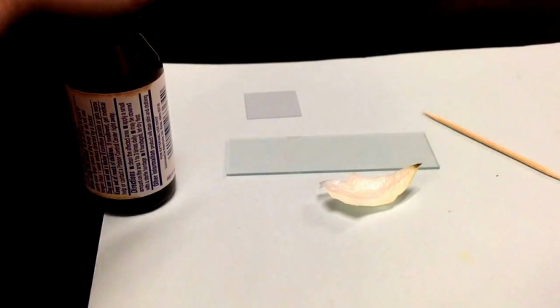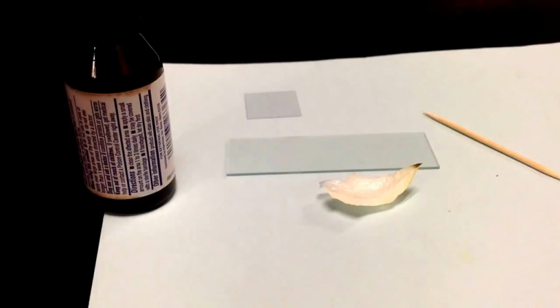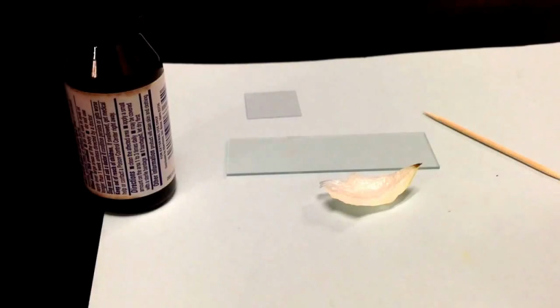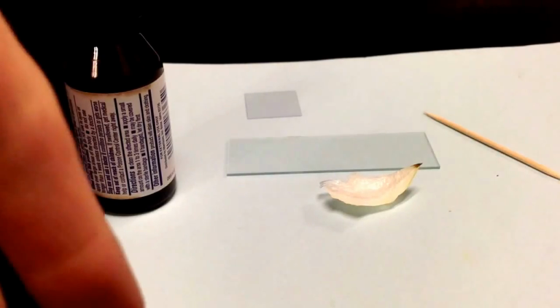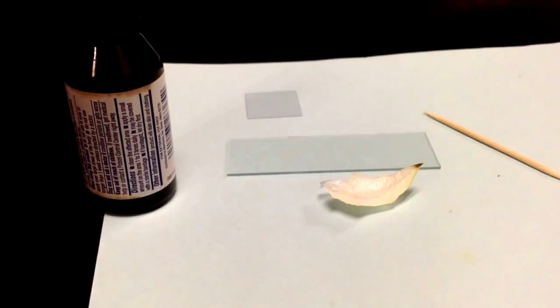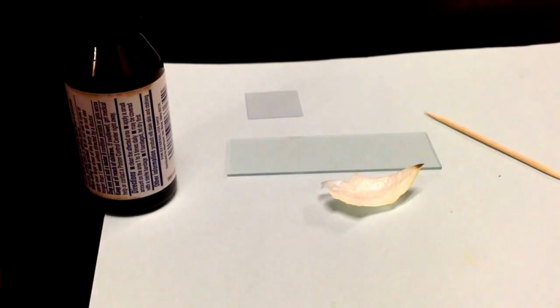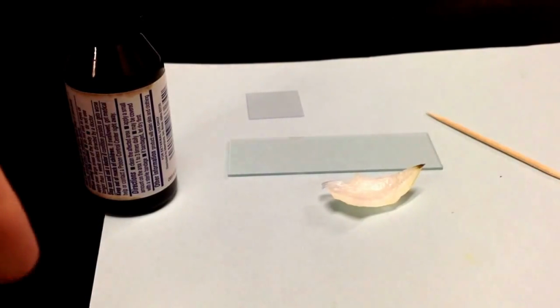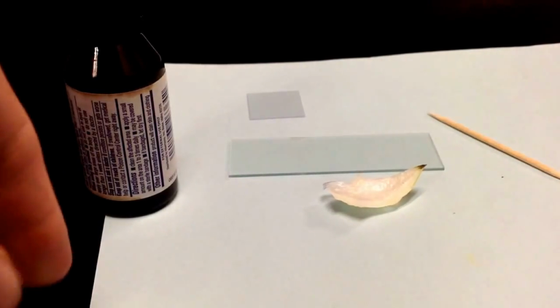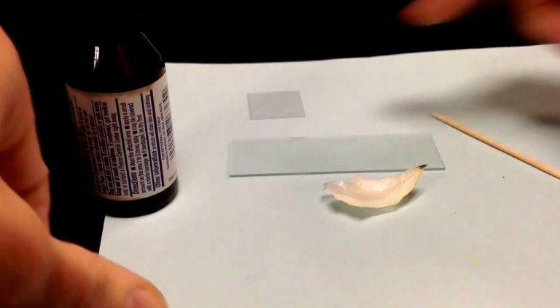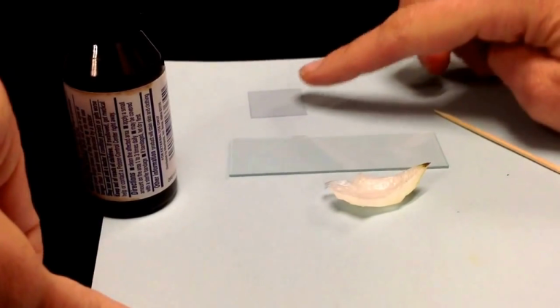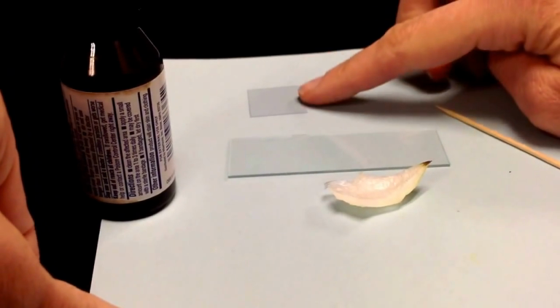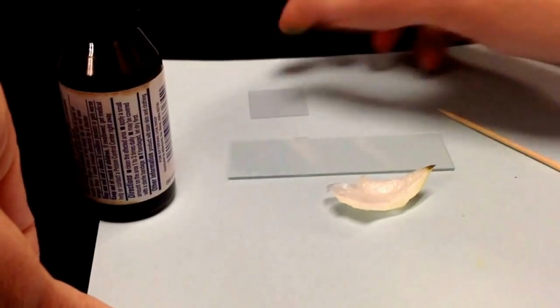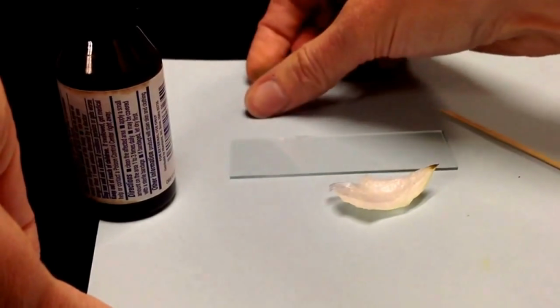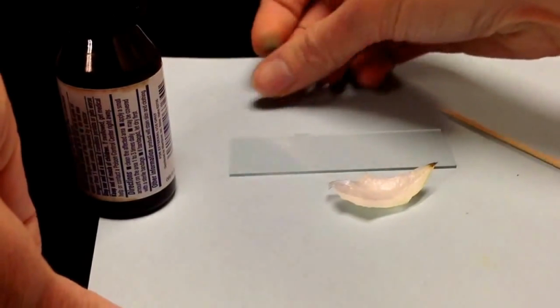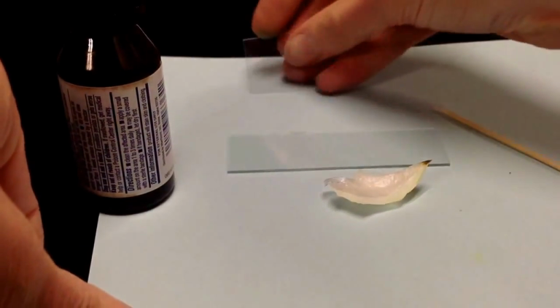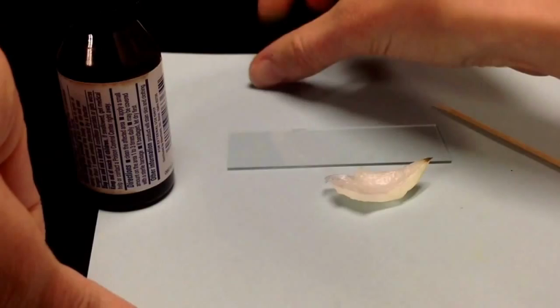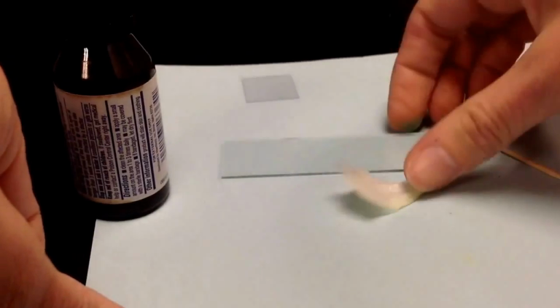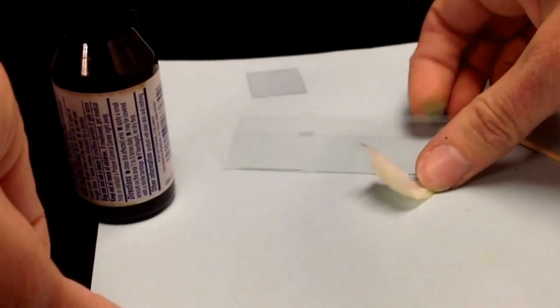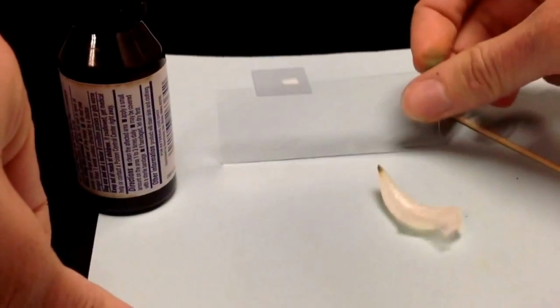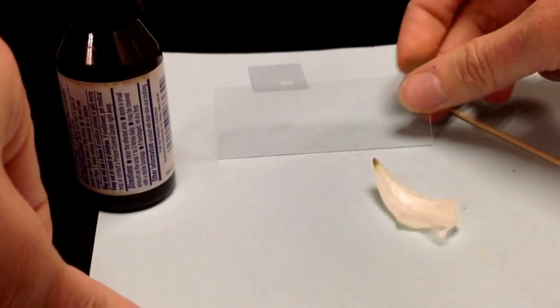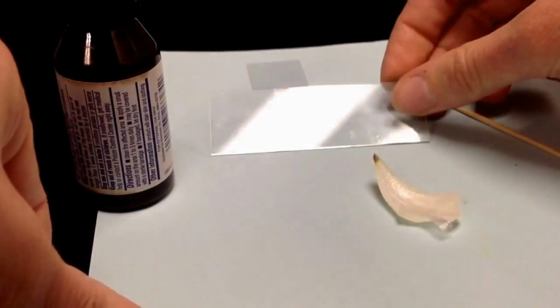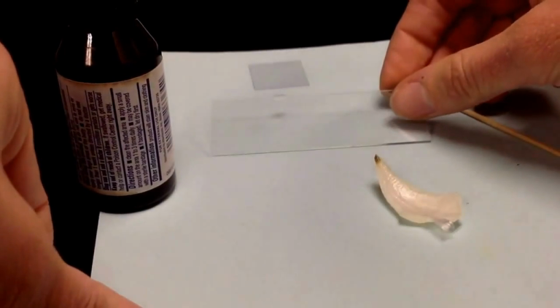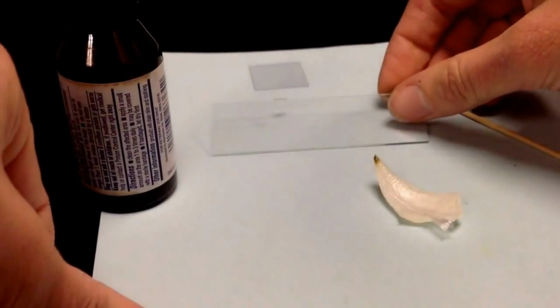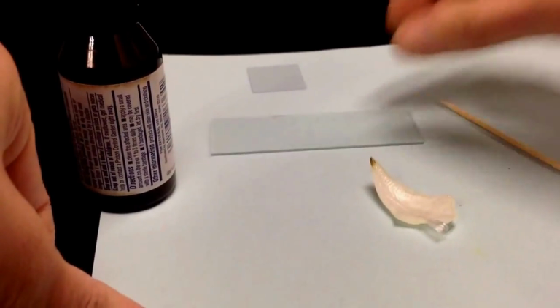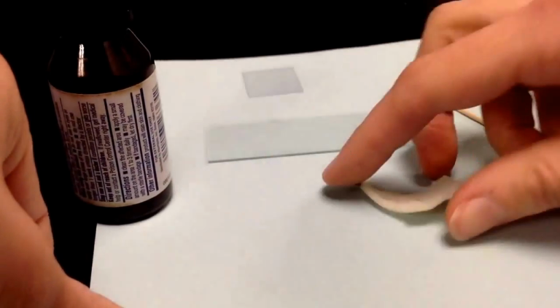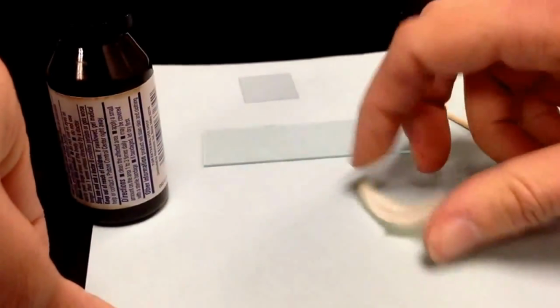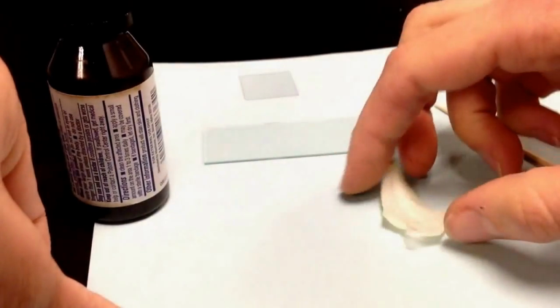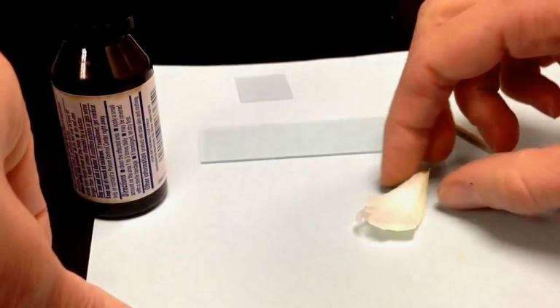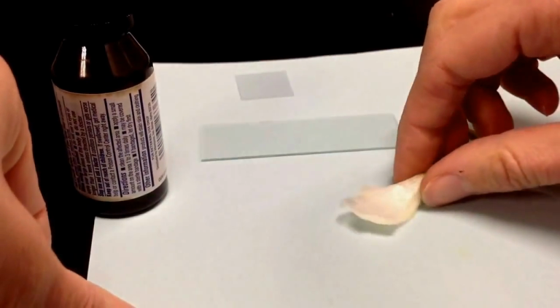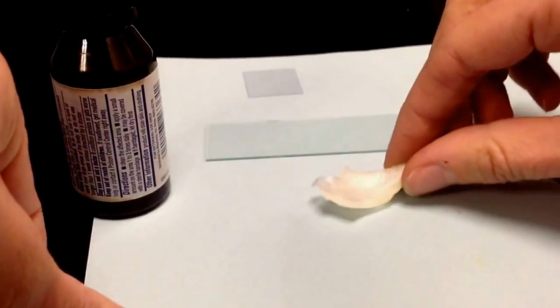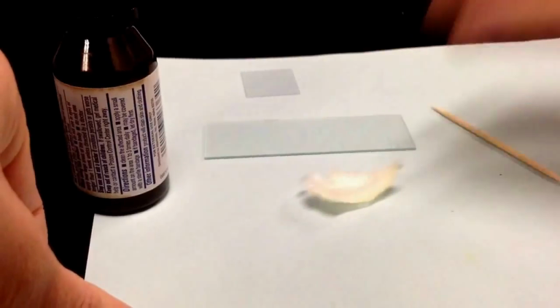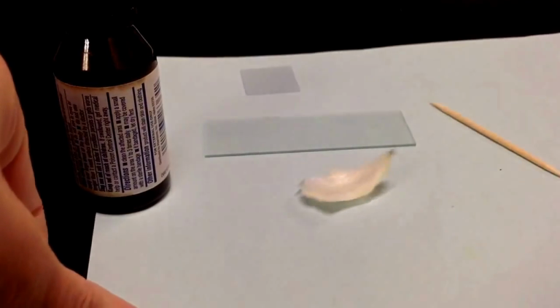Alright, so first things first, you want to make sure you have all of your materials at your station. You should have a plastic cover slip. You should have a glass slide — we talked about safety with those, so please be careful. And a chunk of onion that you should take from the tubware container.